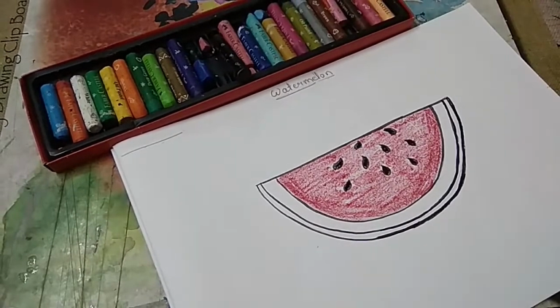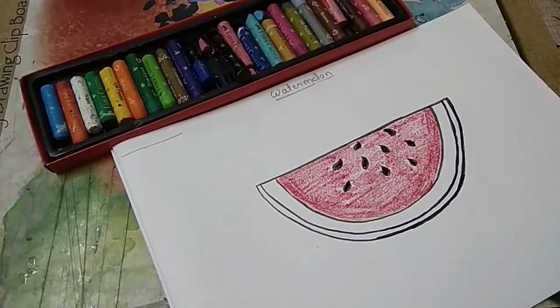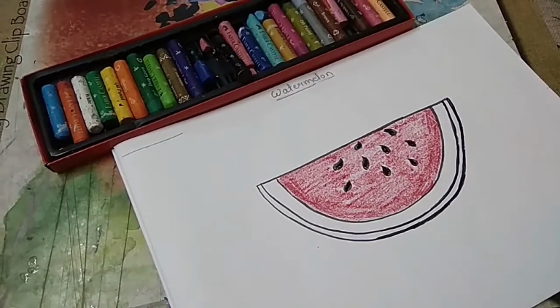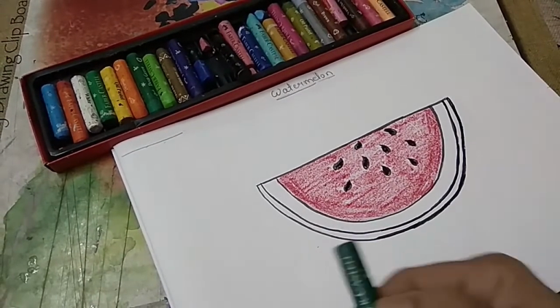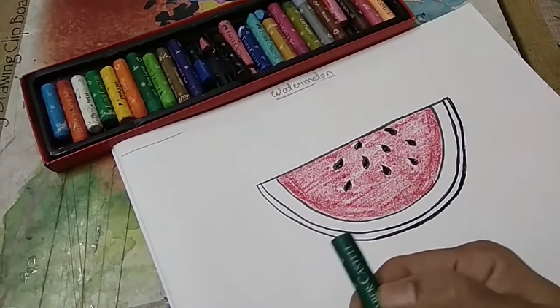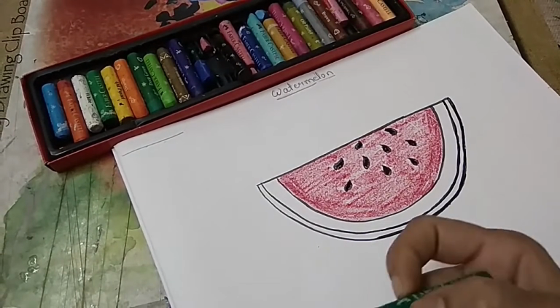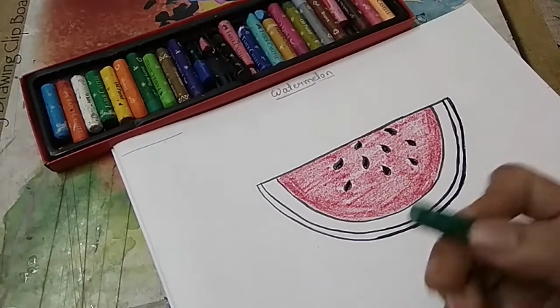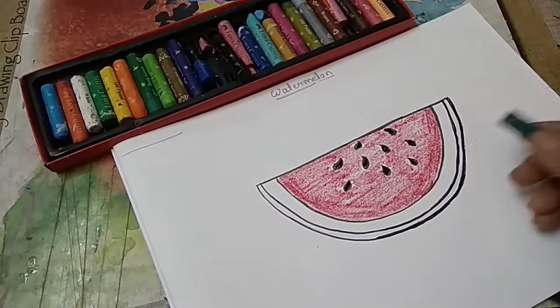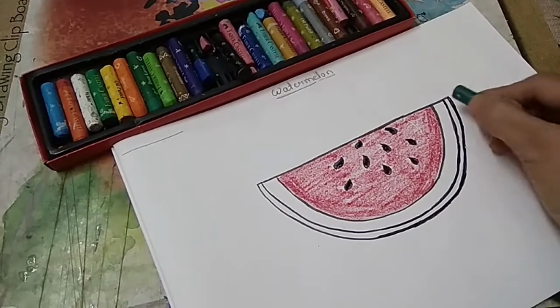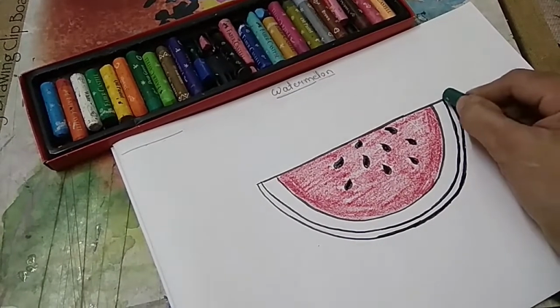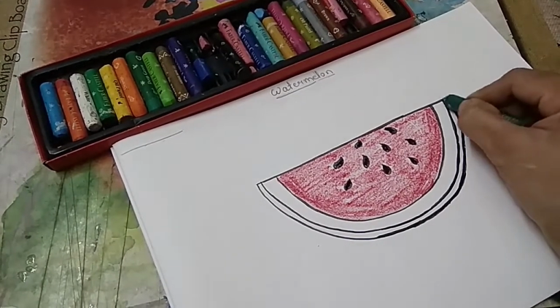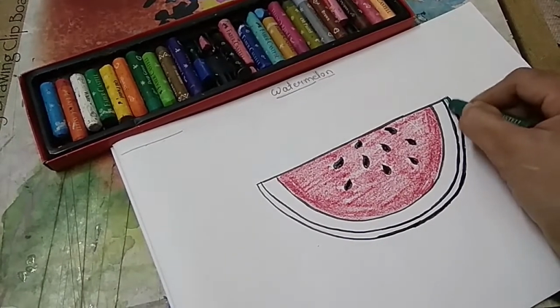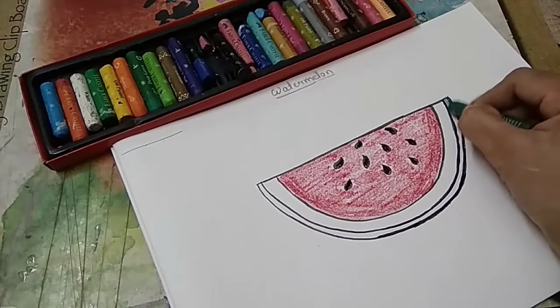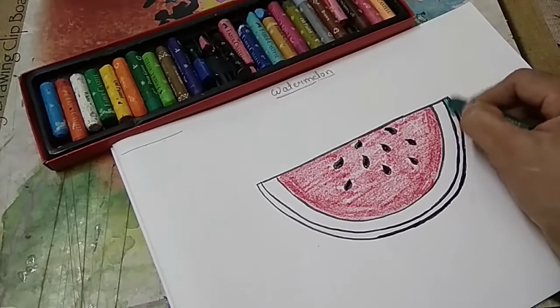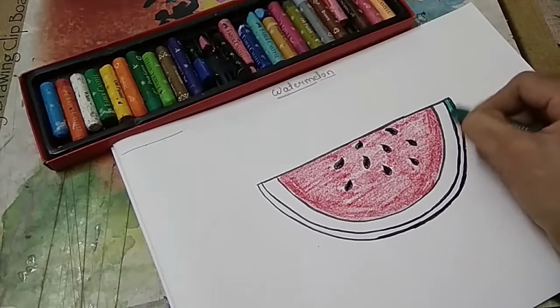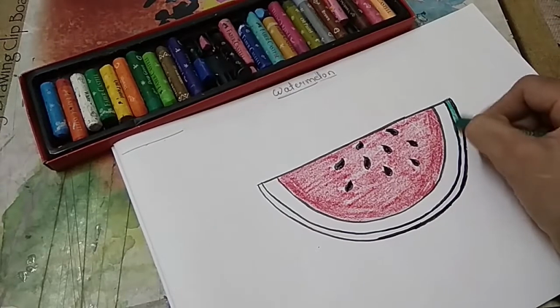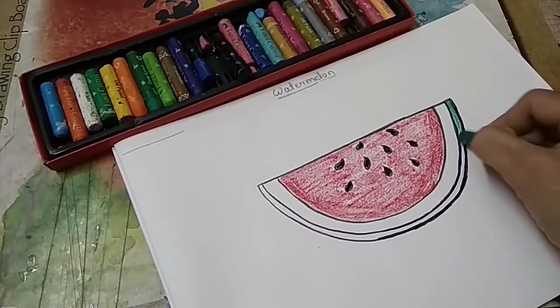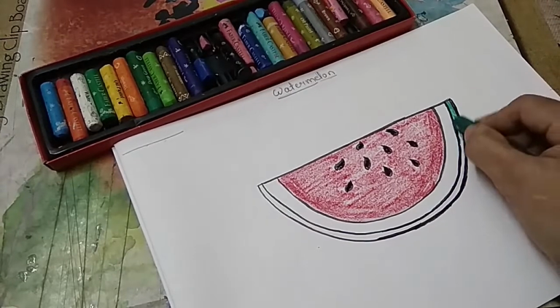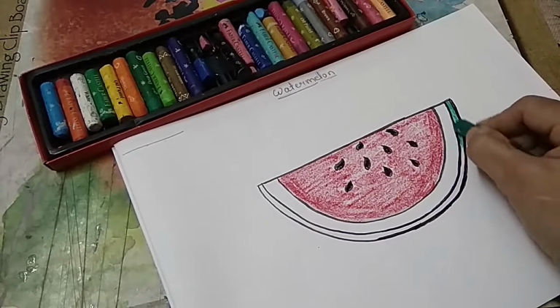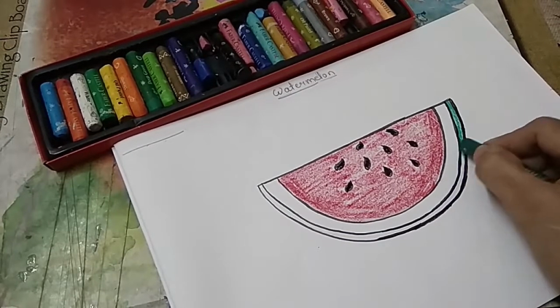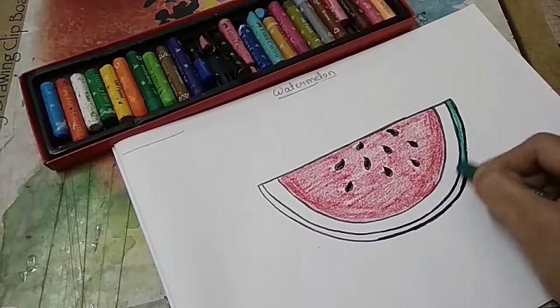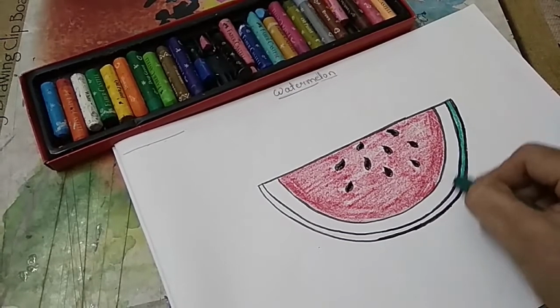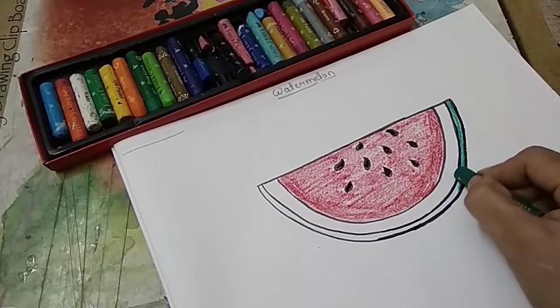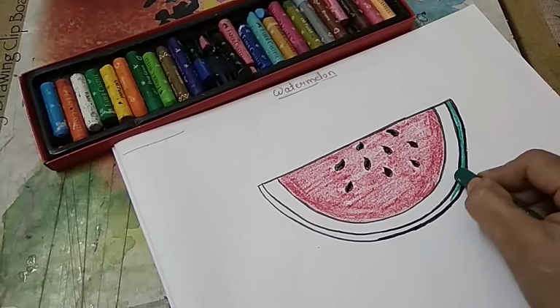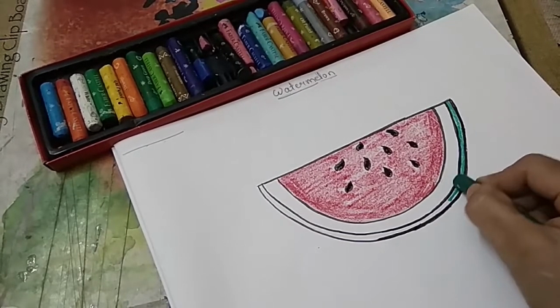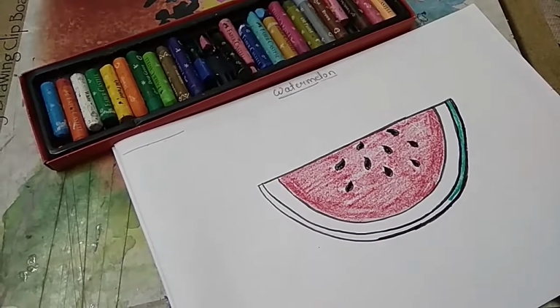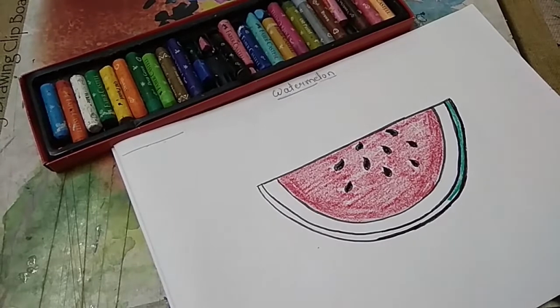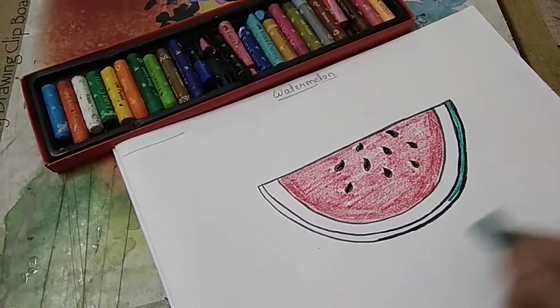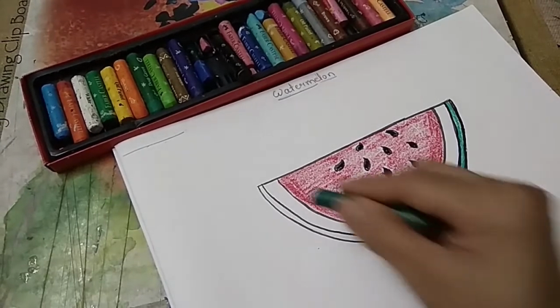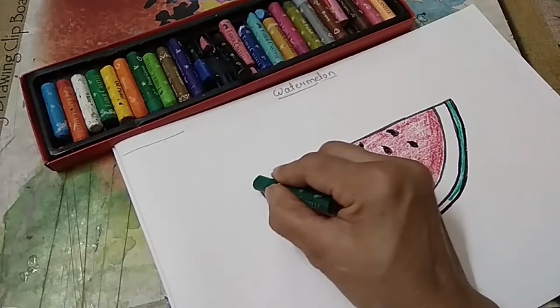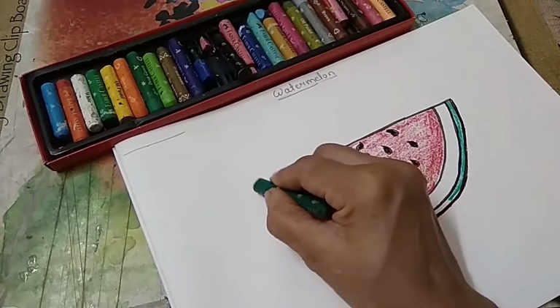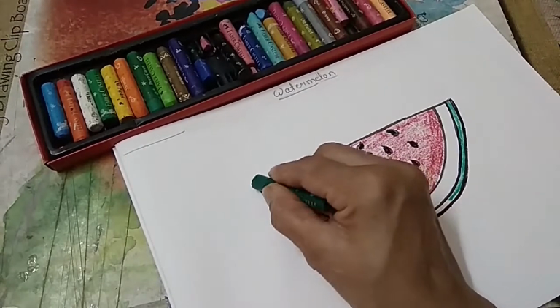Now take the green colour and colour the outer layer of the slice. You have to use green colour.